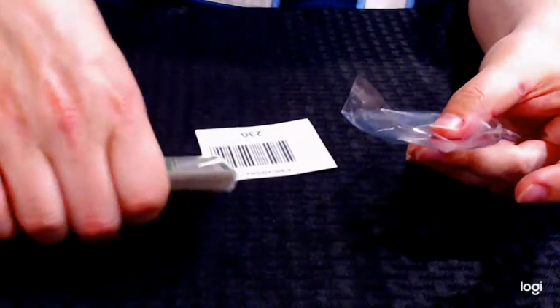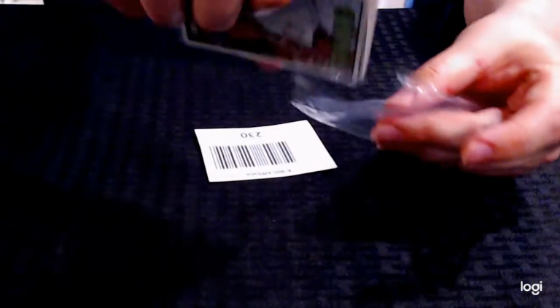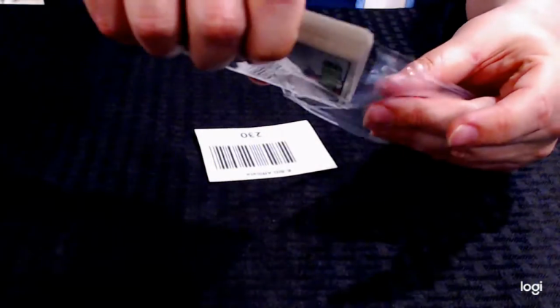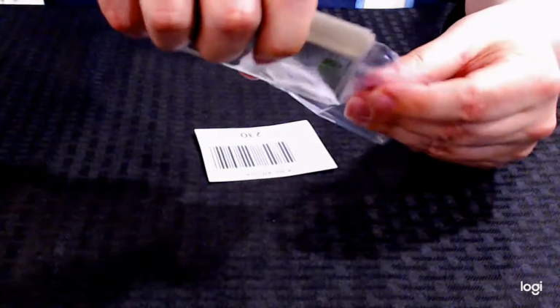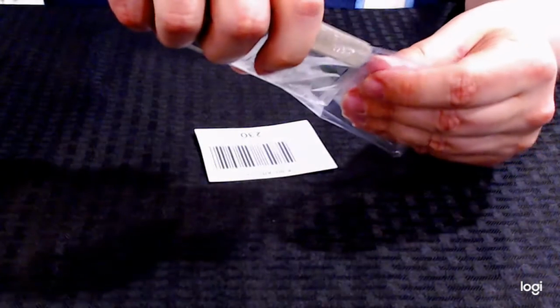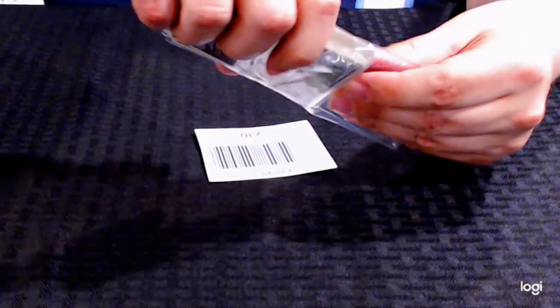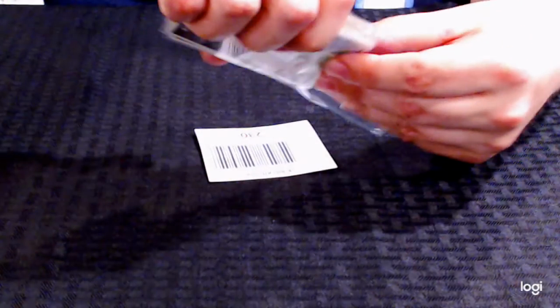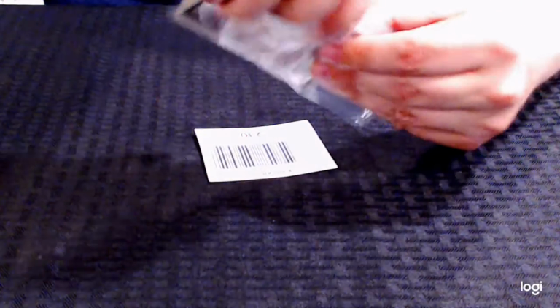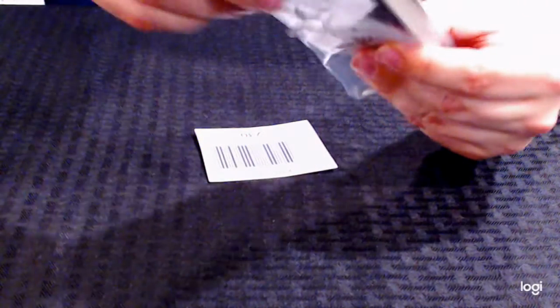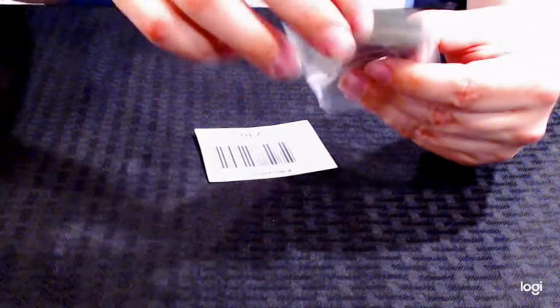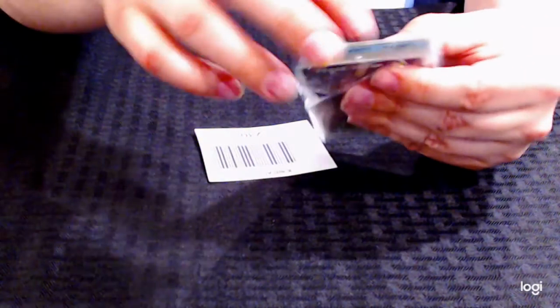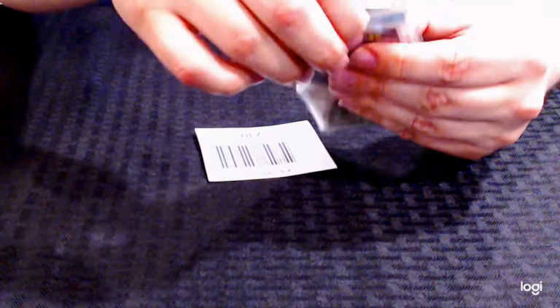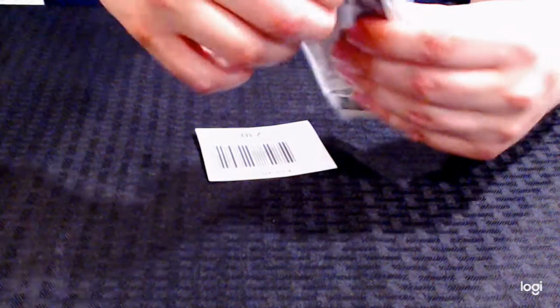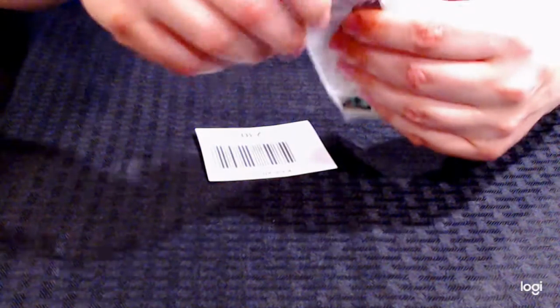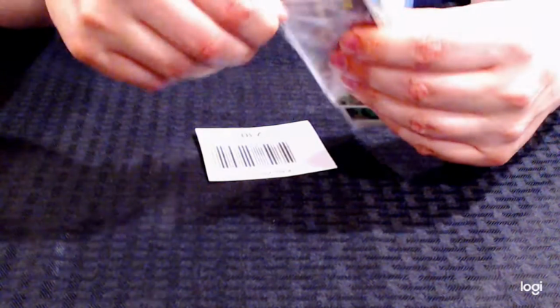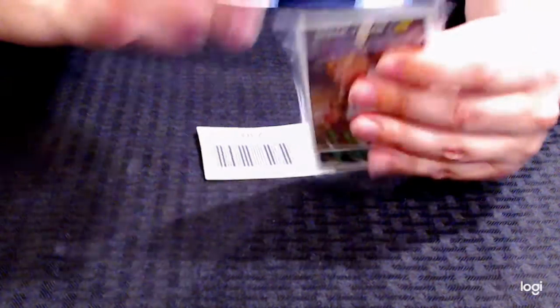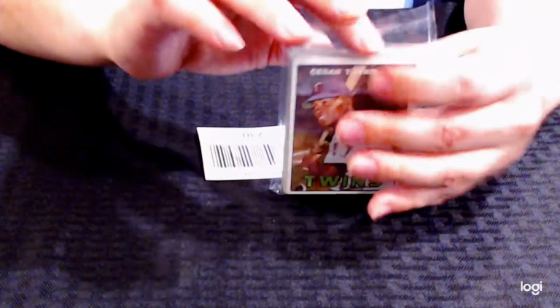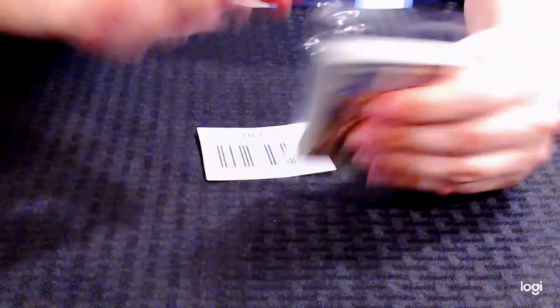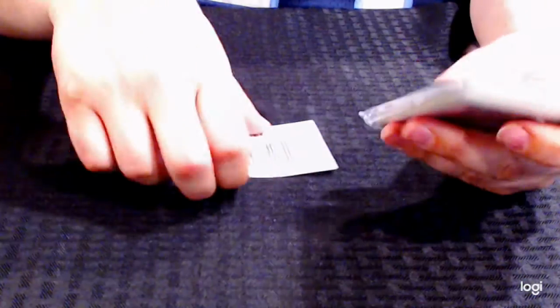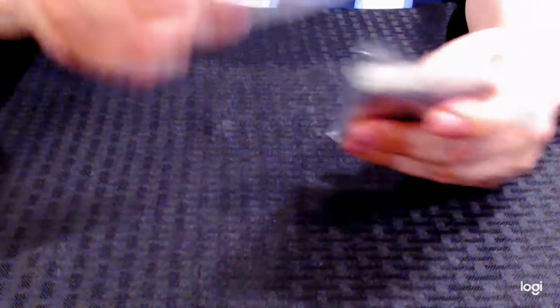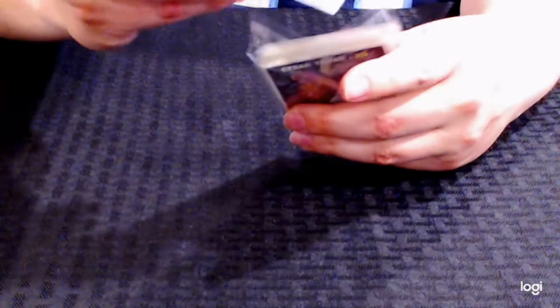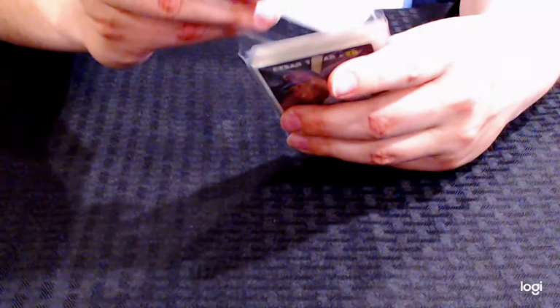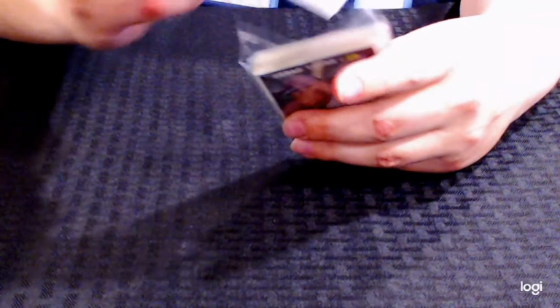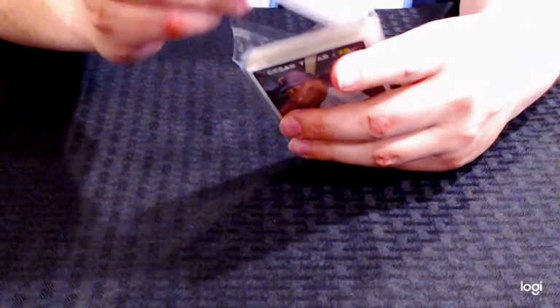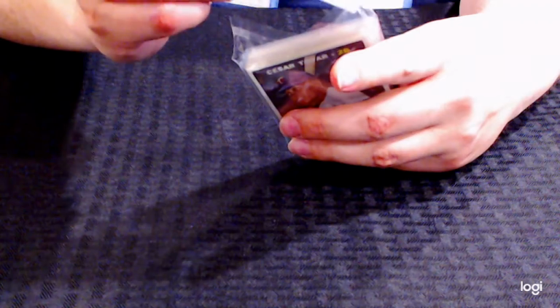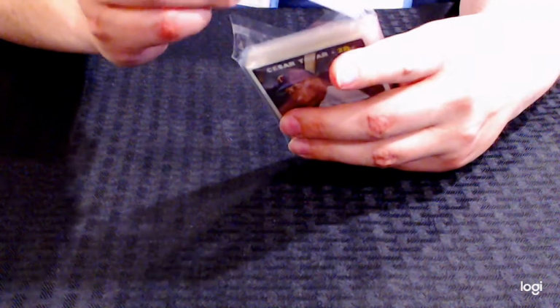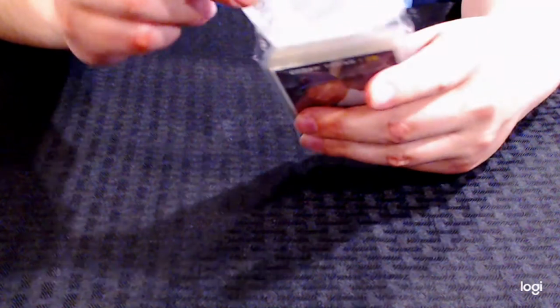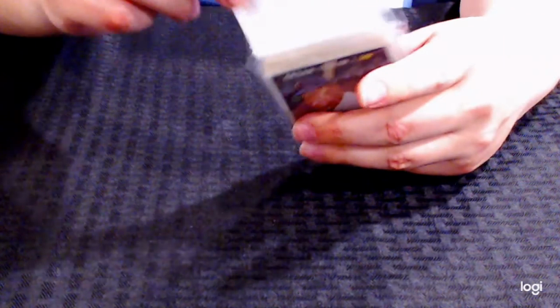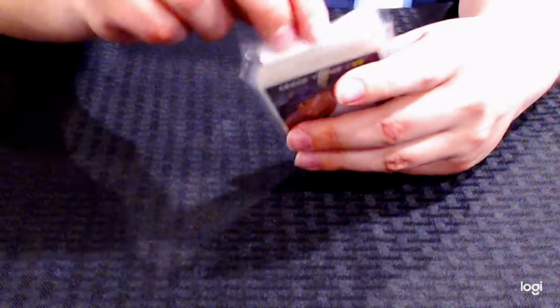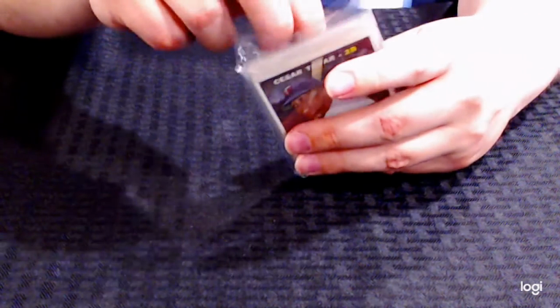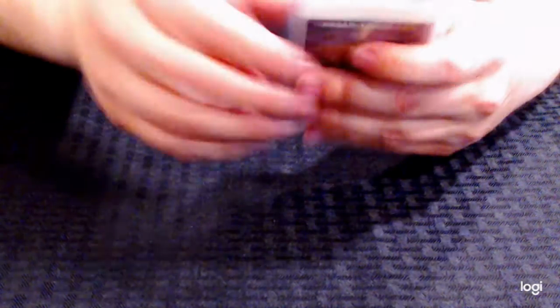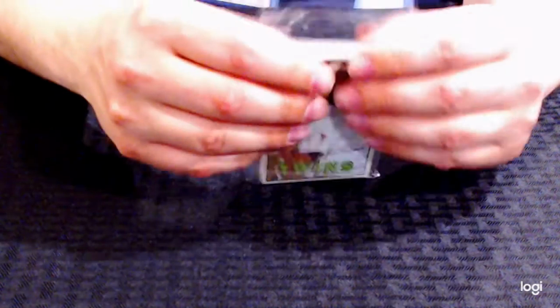This will be a little bit longer of a video. I am going in number order. So if you're interested in a particular card lot, you can skip ahead and get to the lot that you want to look at.